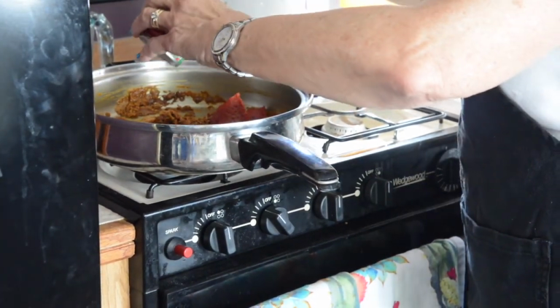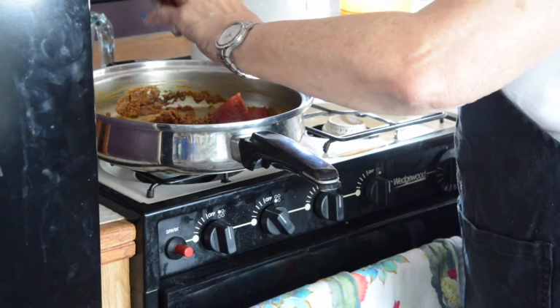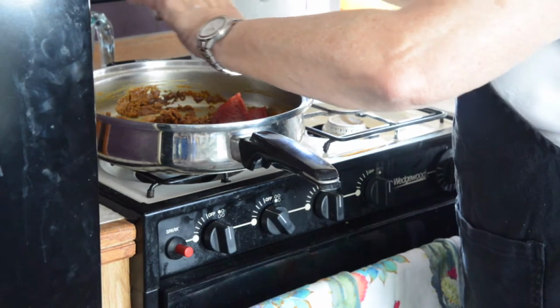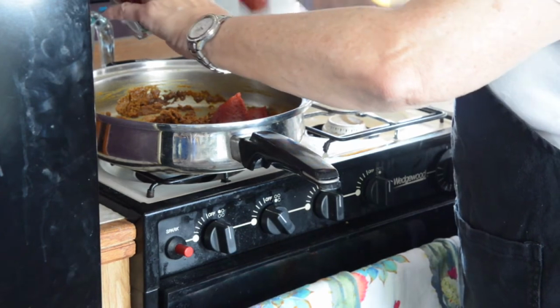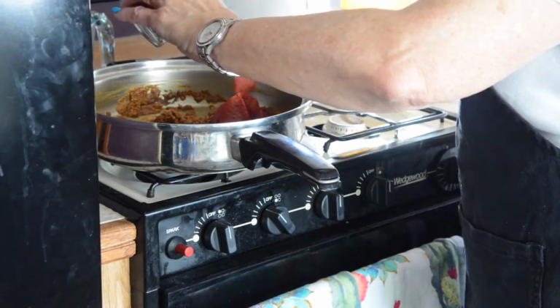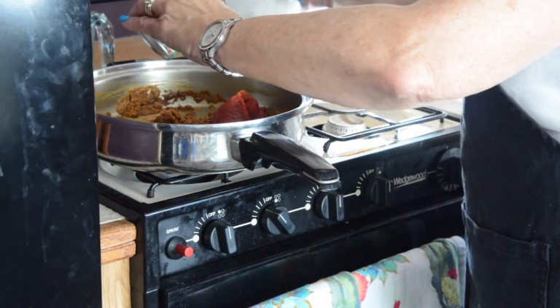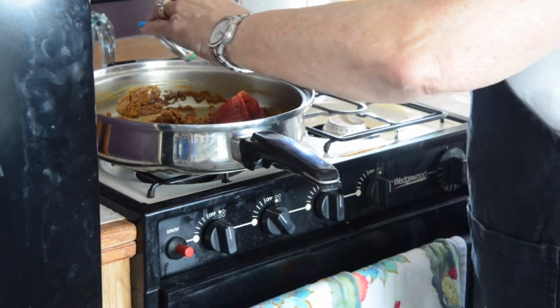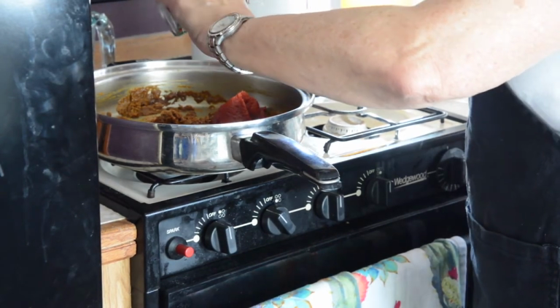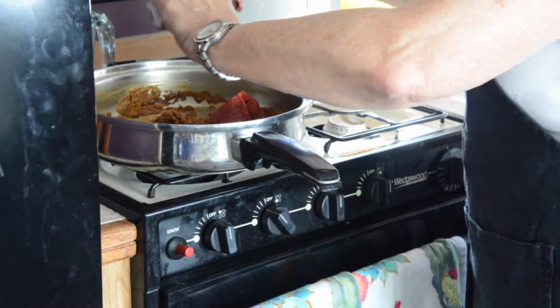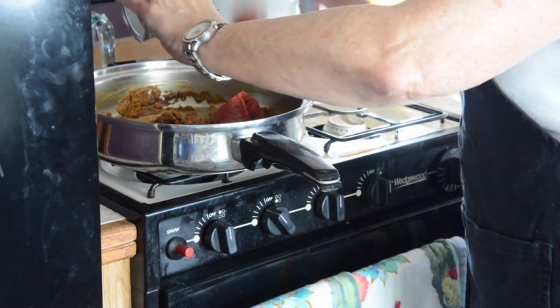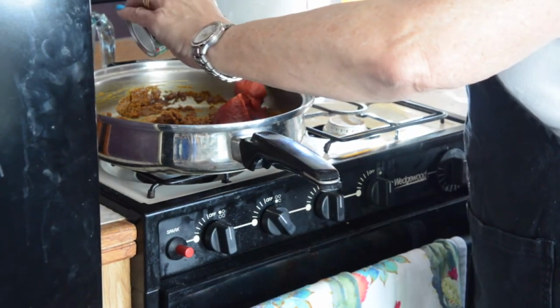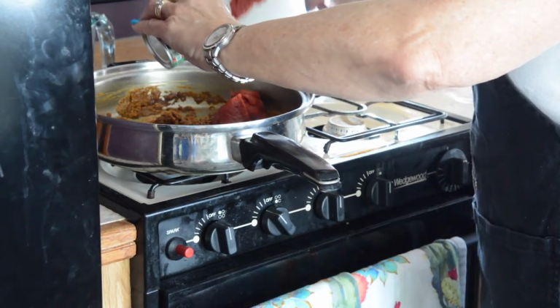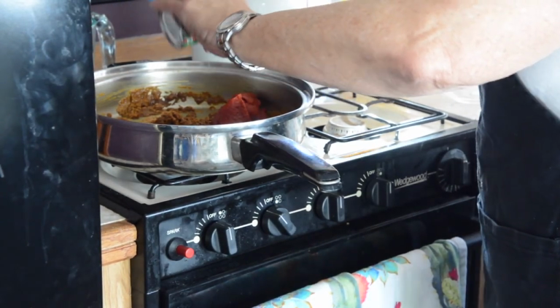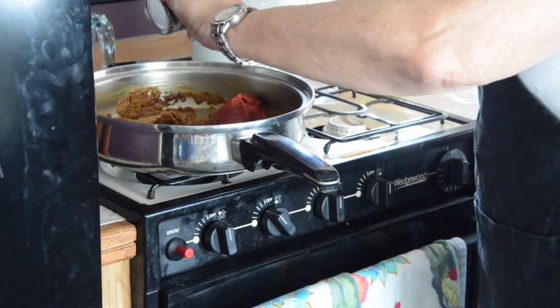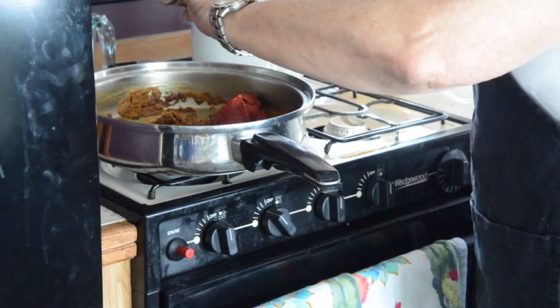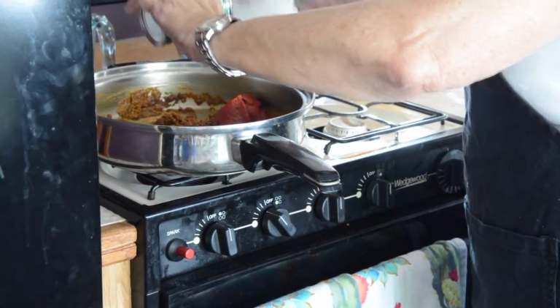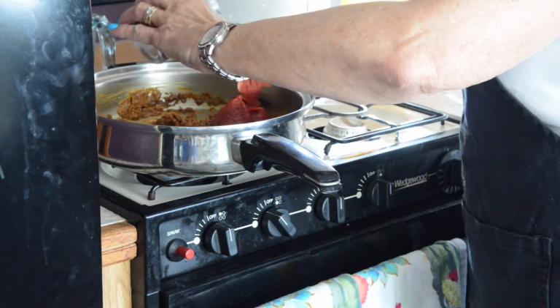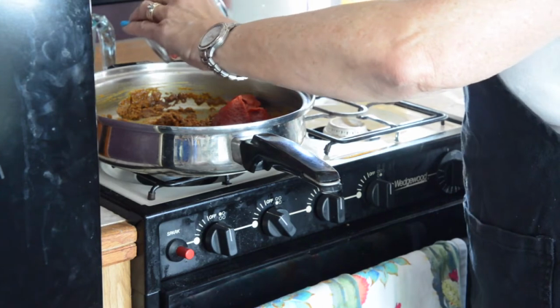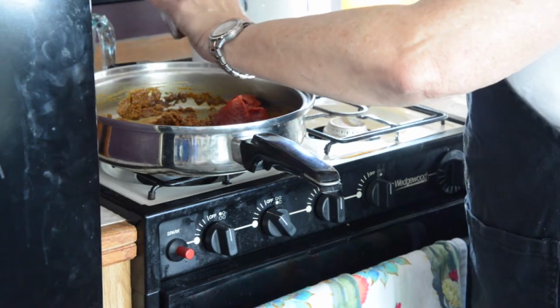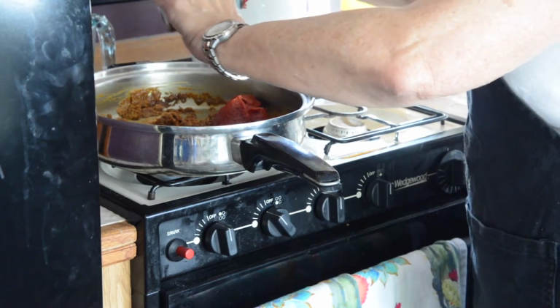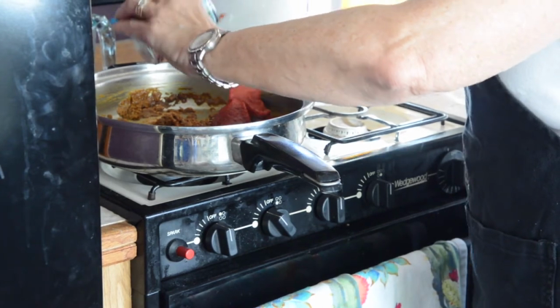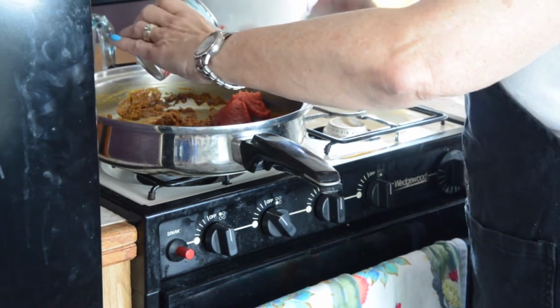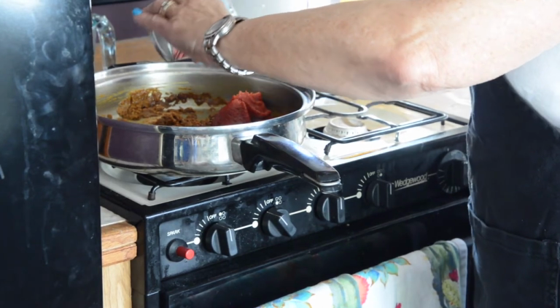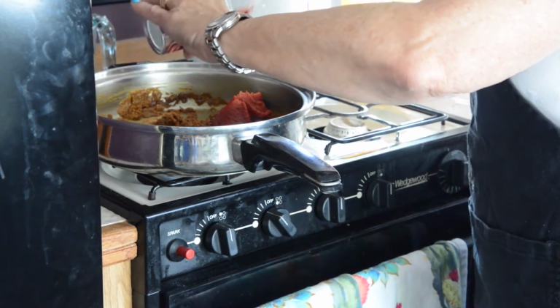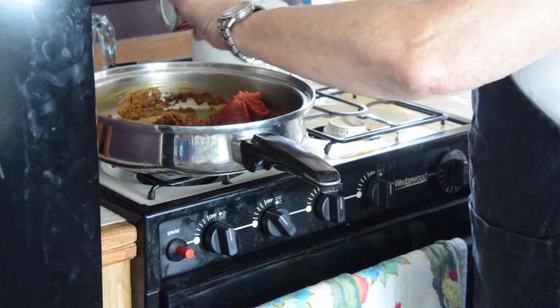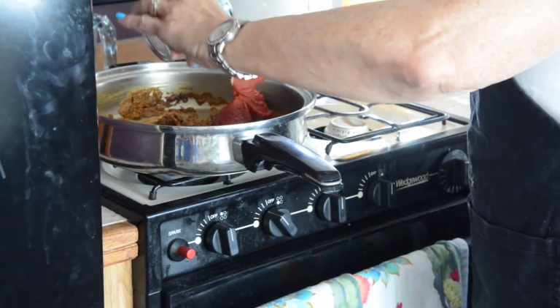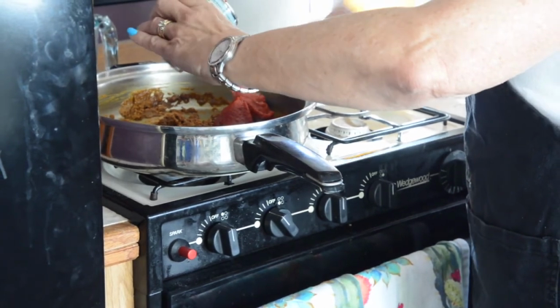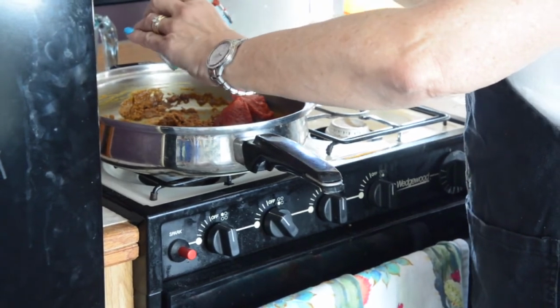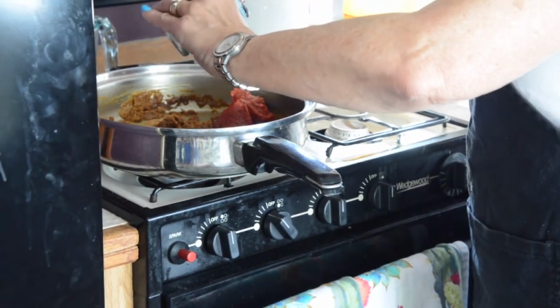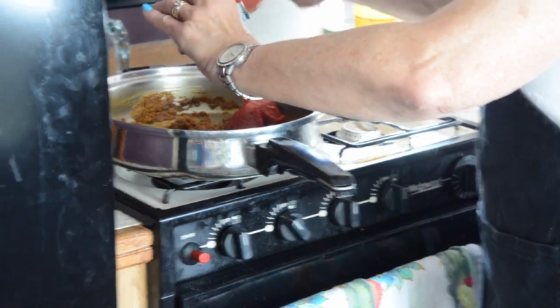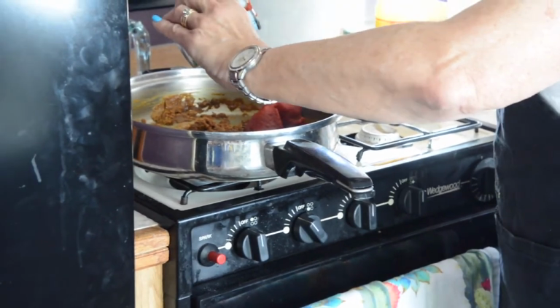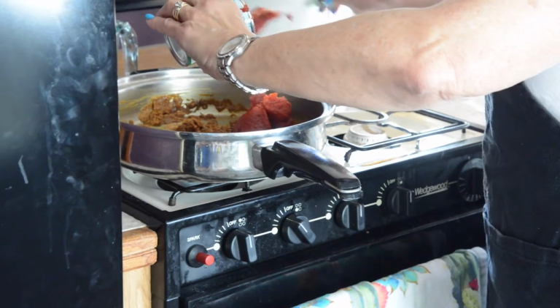Are you putting in the whole can, Ann? I am, because I'm doubling the recipe, remember? Okay, yep. This is going to be a double recipe so that we have plenty of sauce.